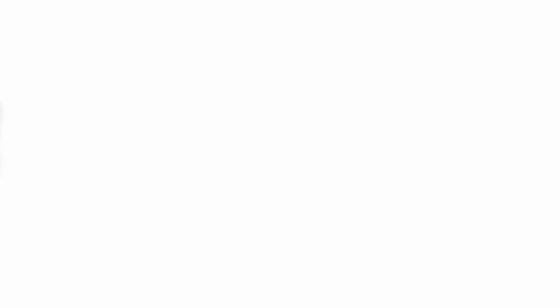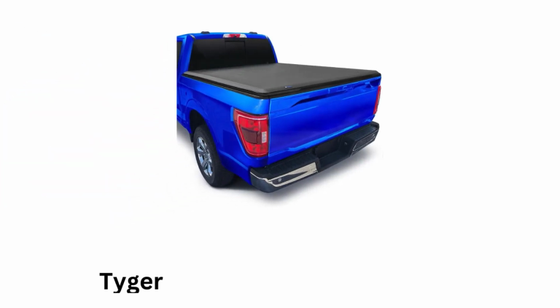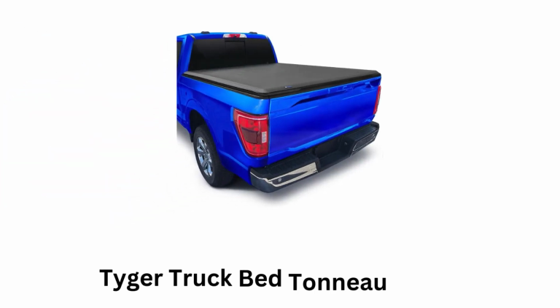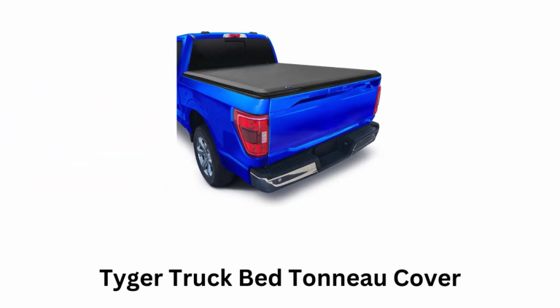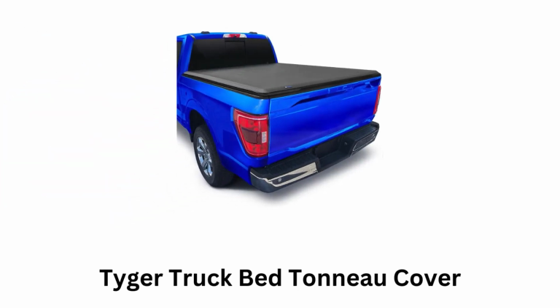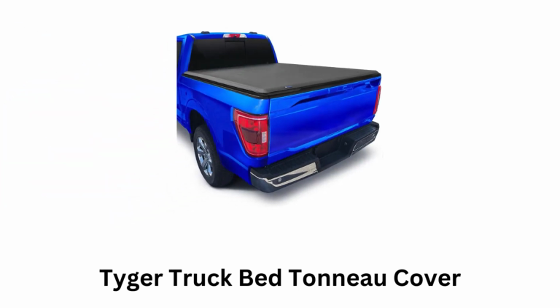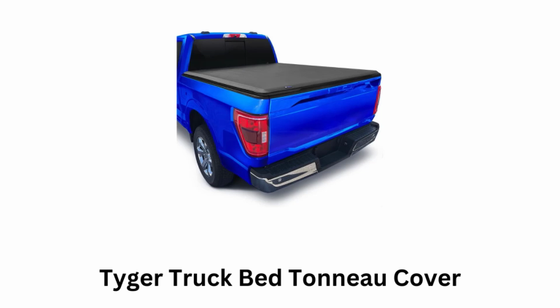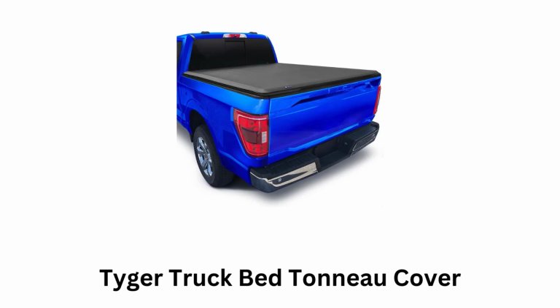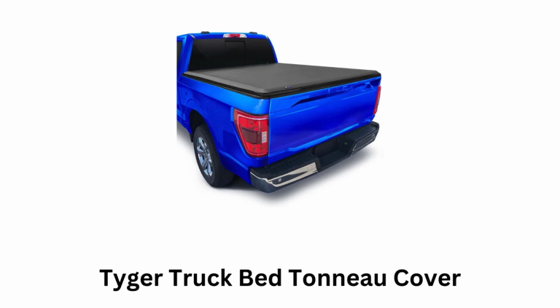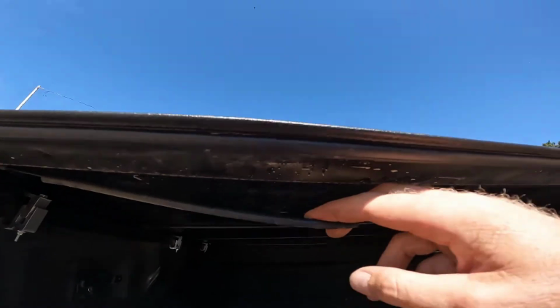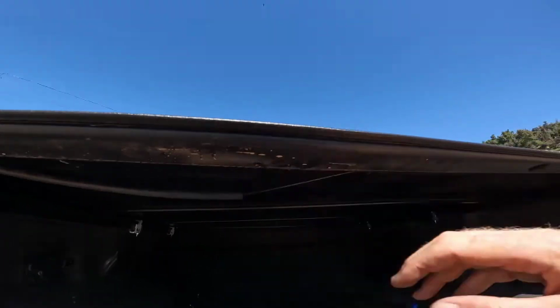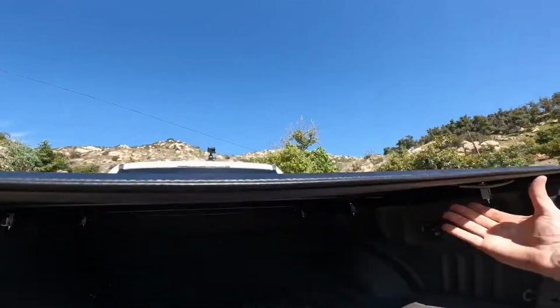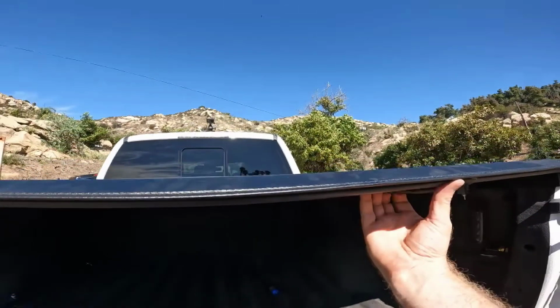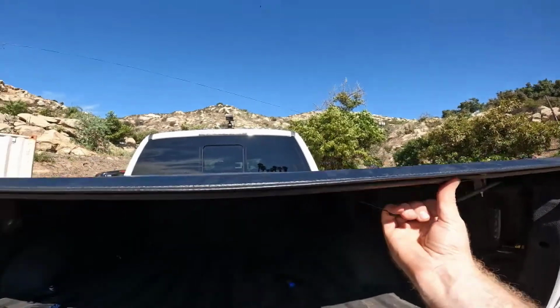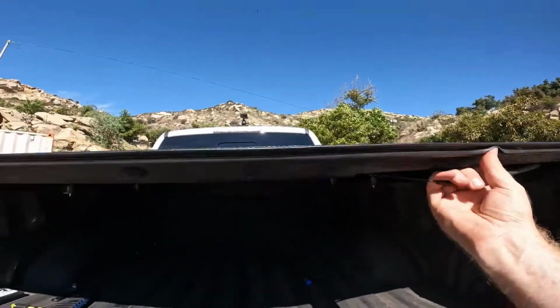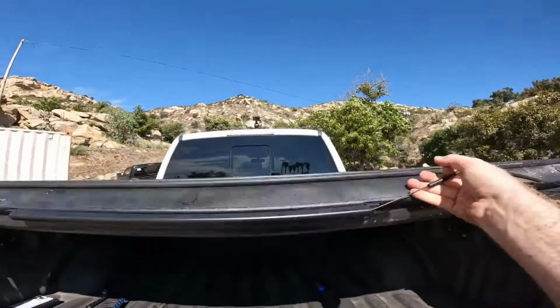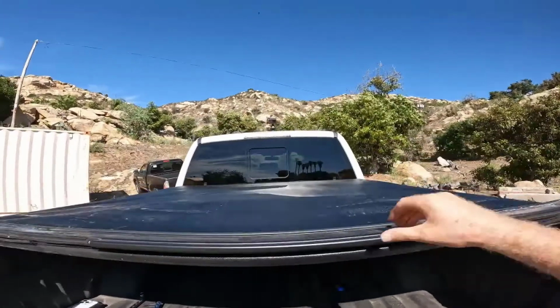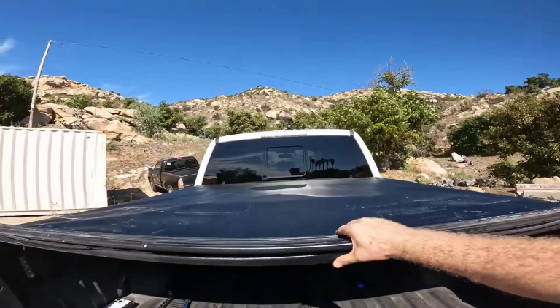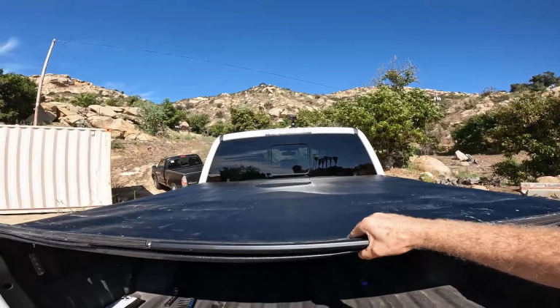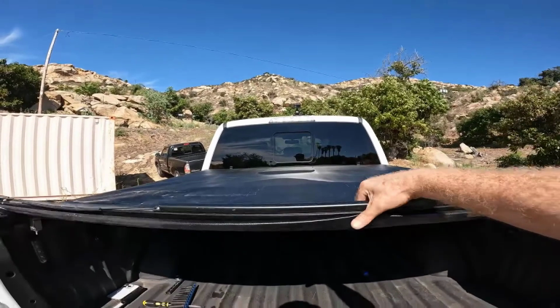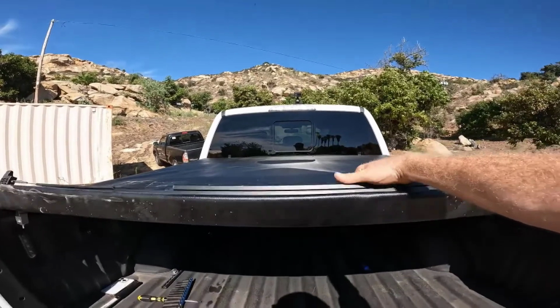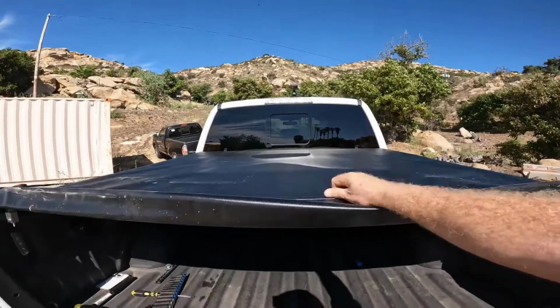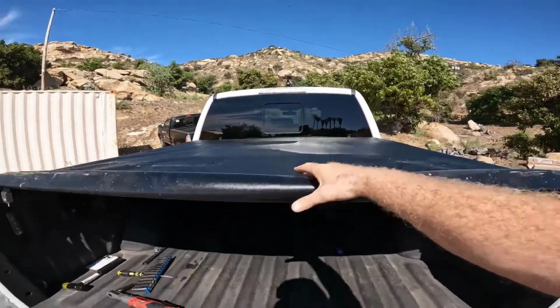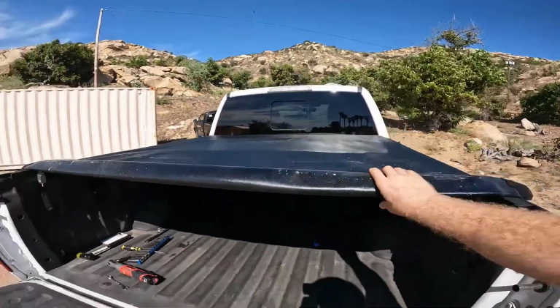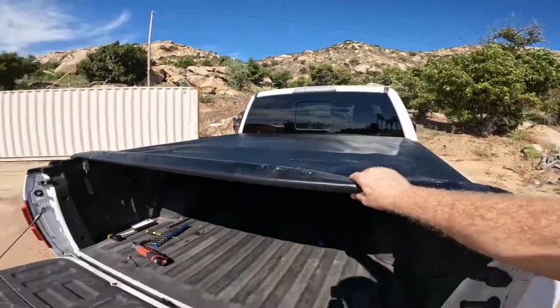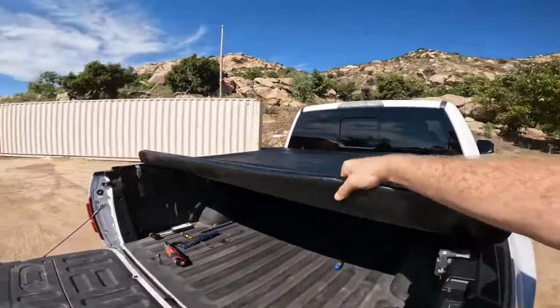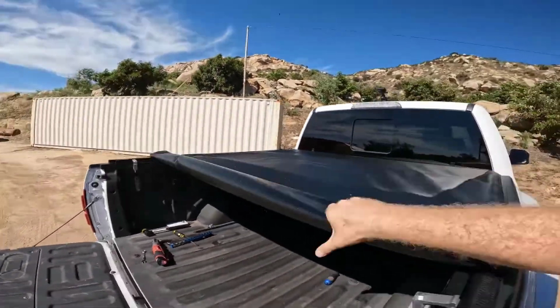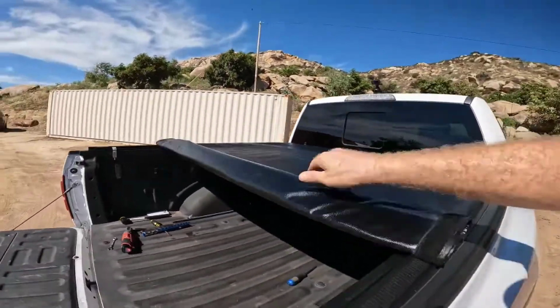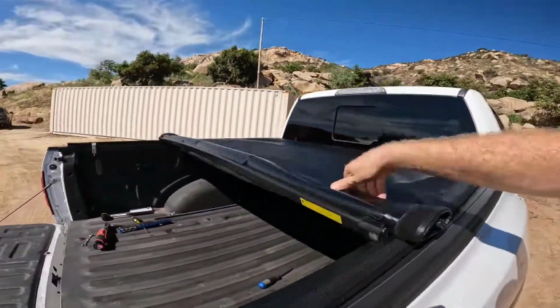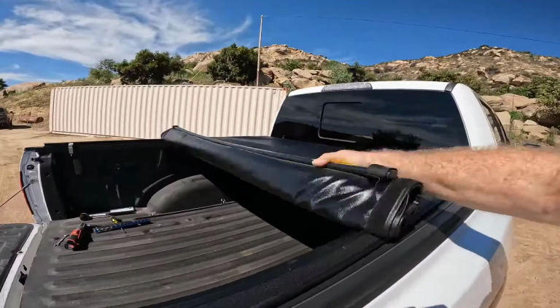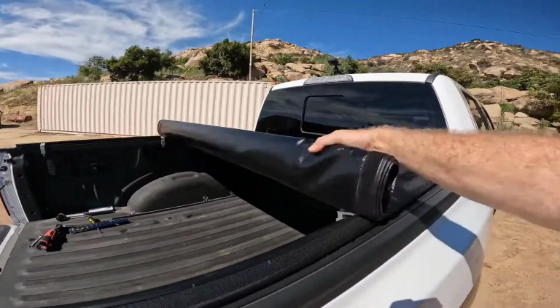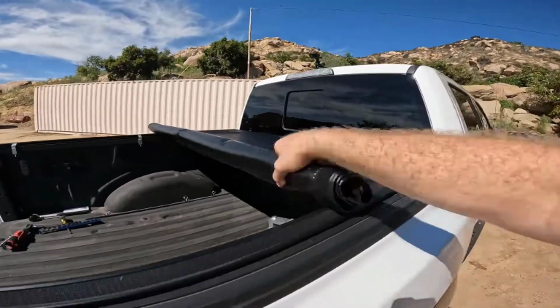Number 1: Tiger Truck Bed Tonneau Cover. It is a soft cover, as it is lightweight and can be easily rolled up to provide full access to the truck bed, while offering a low-profile design that complements the truck's appearance.